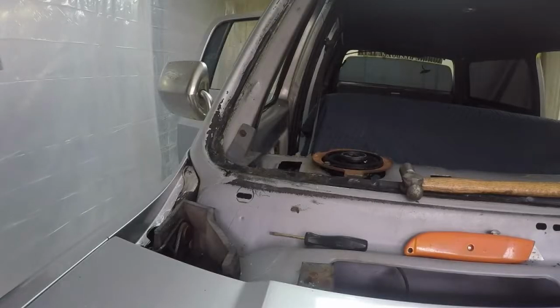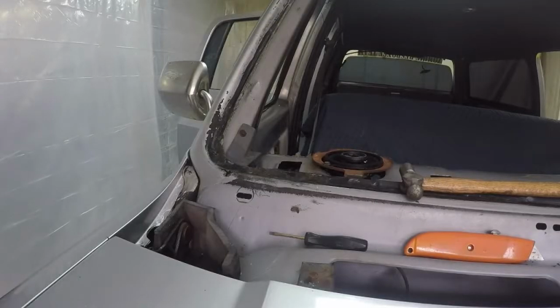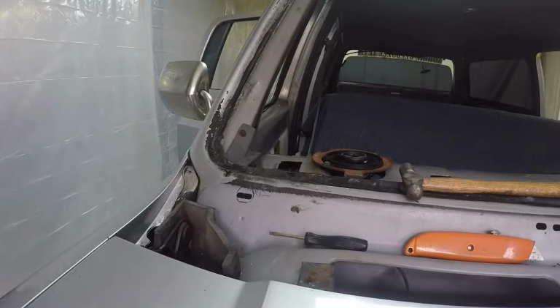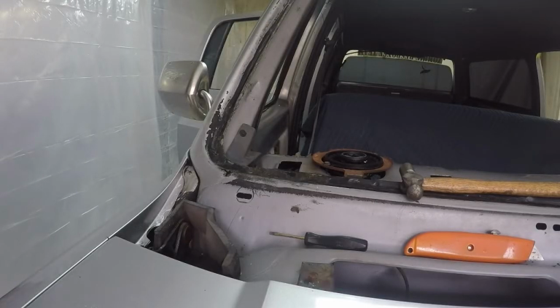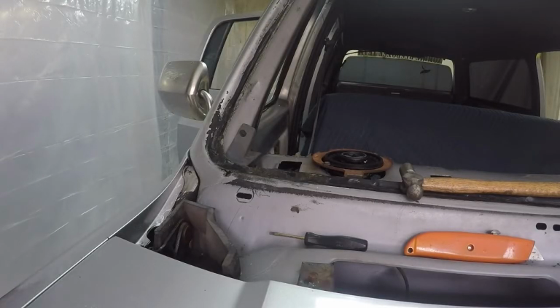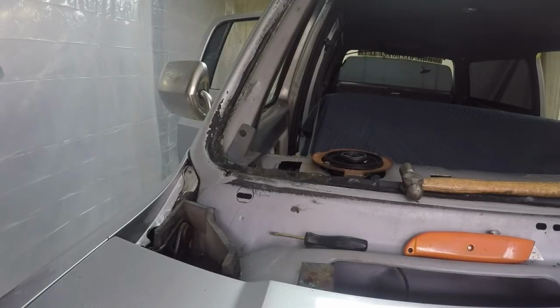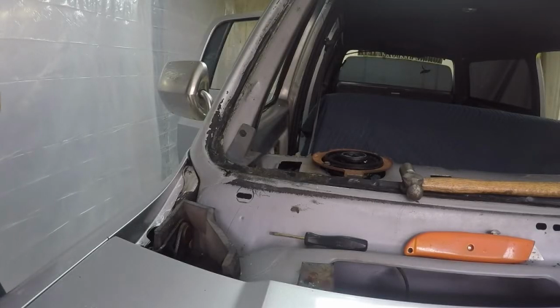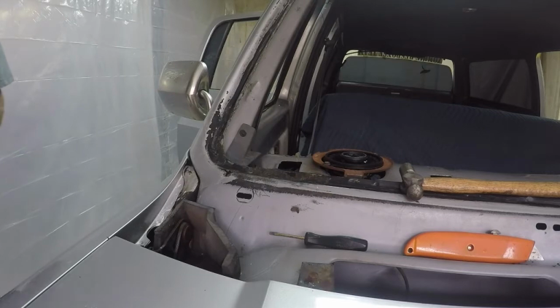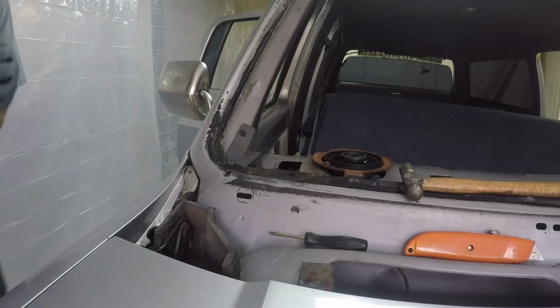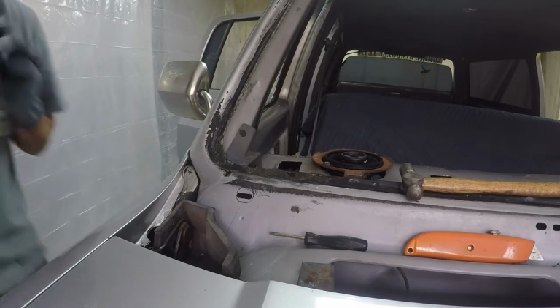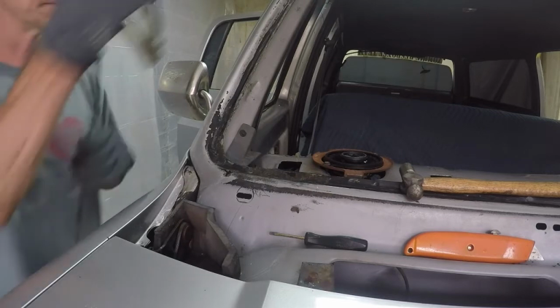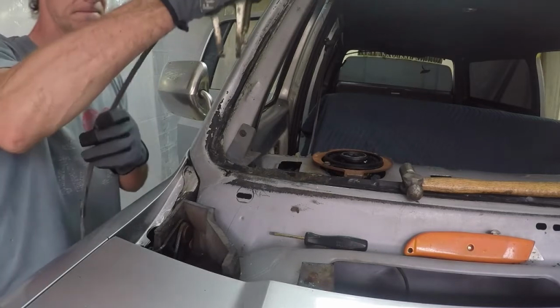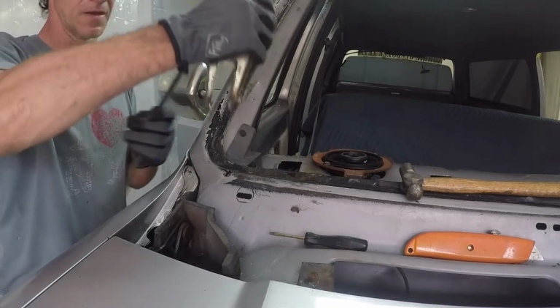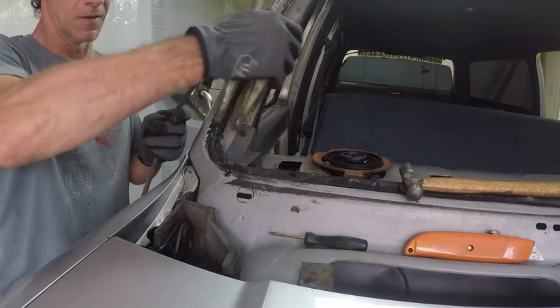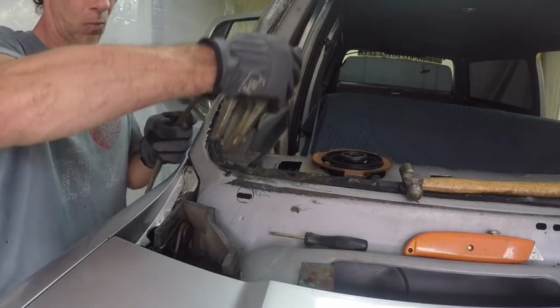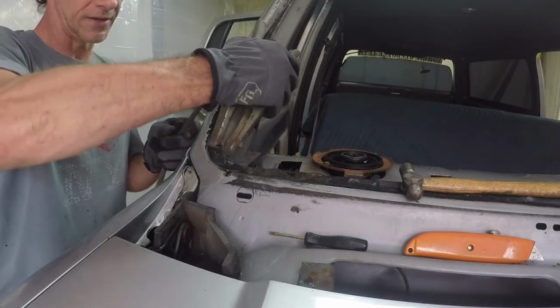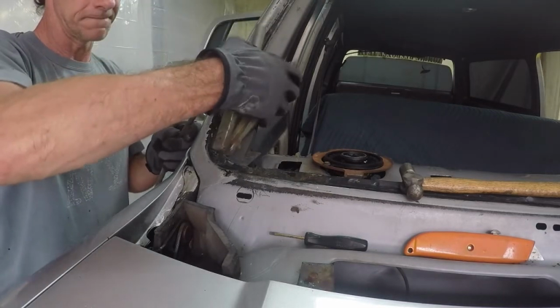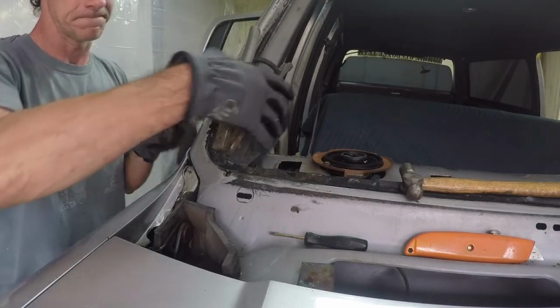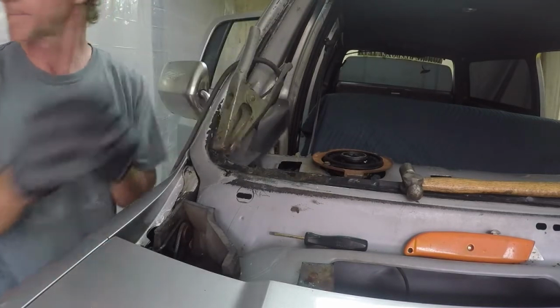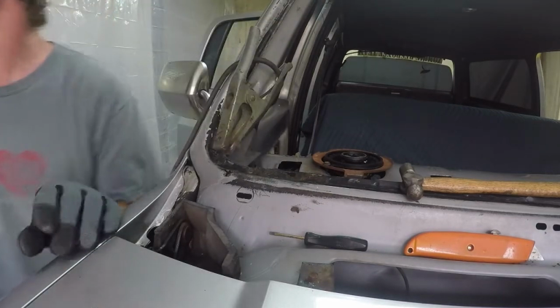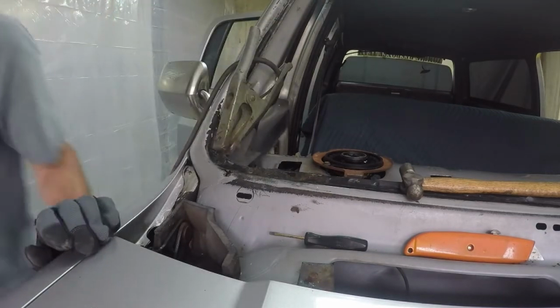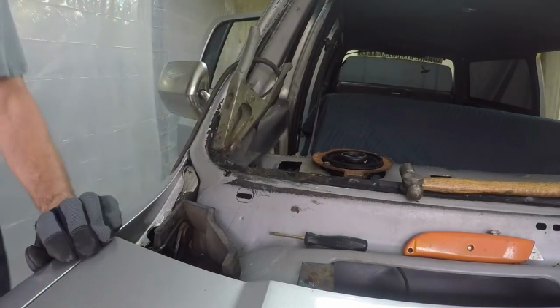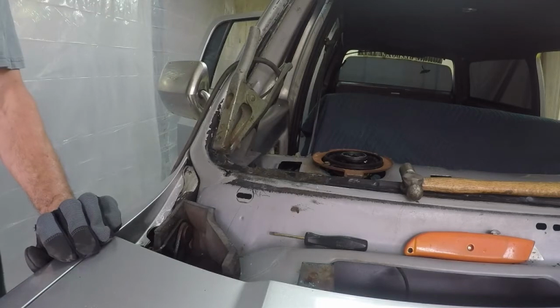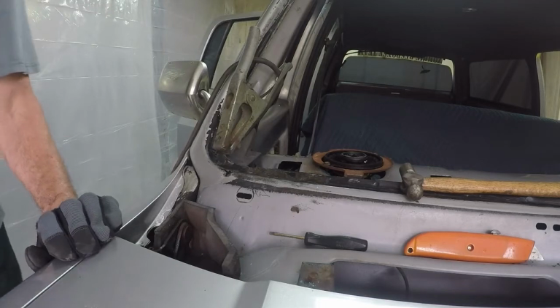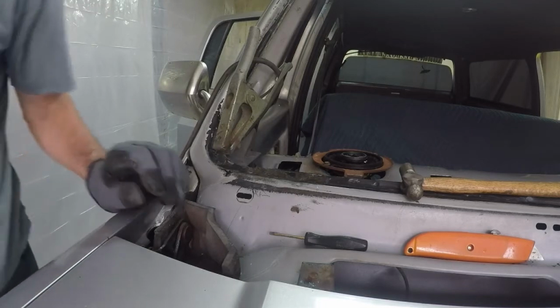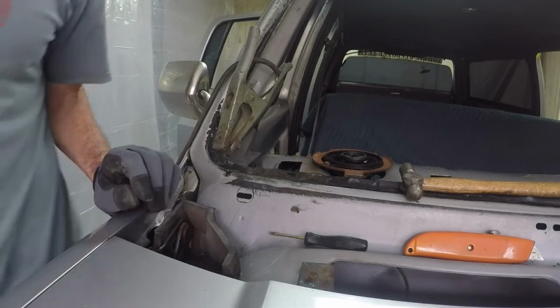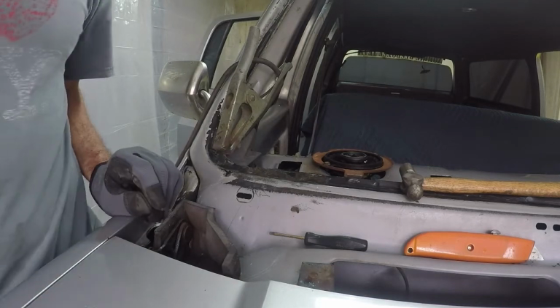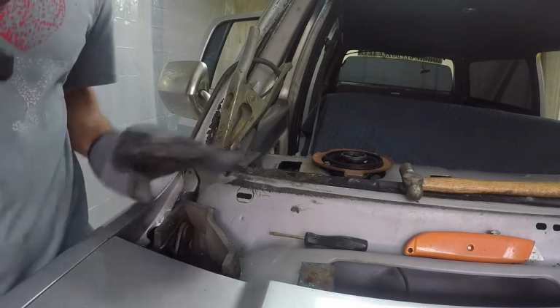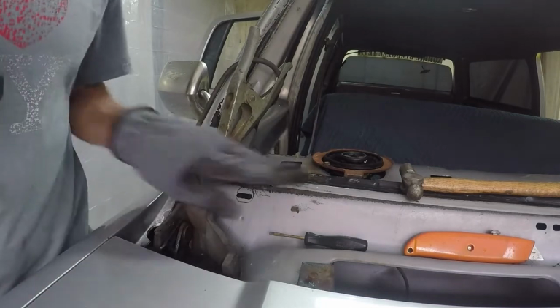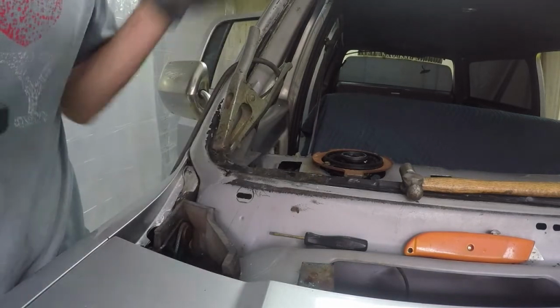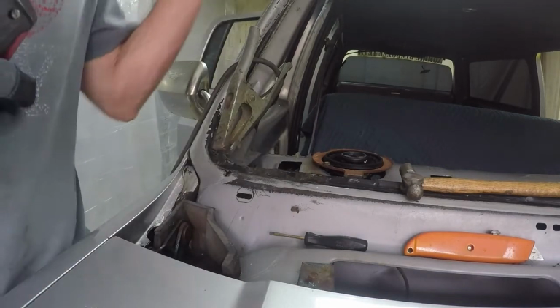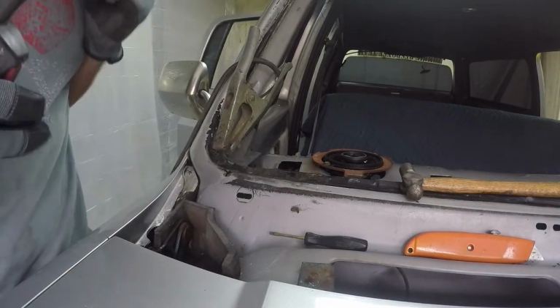I am using a Craftsman 110 welder on the lowest setting, number one. Let's see how we do here.